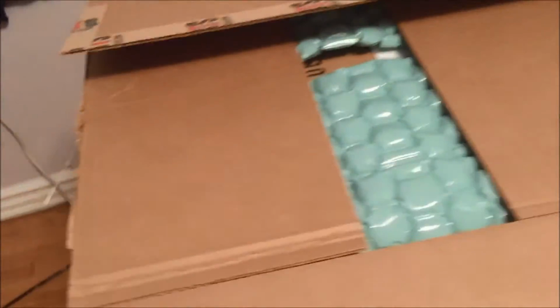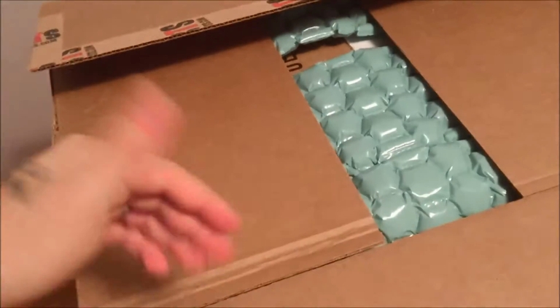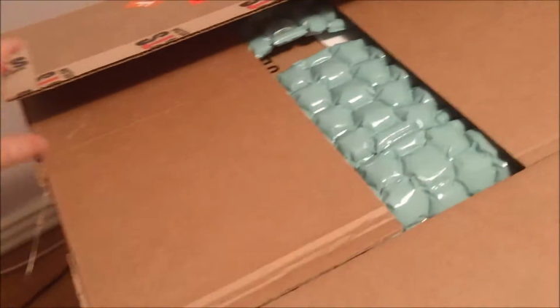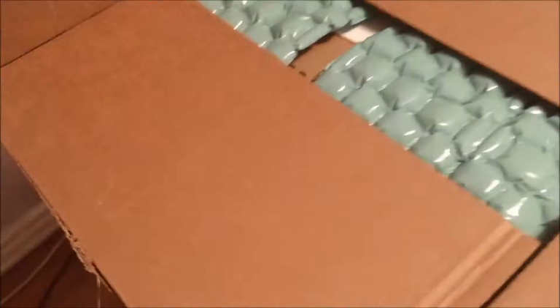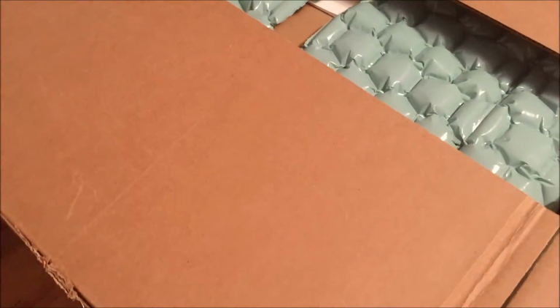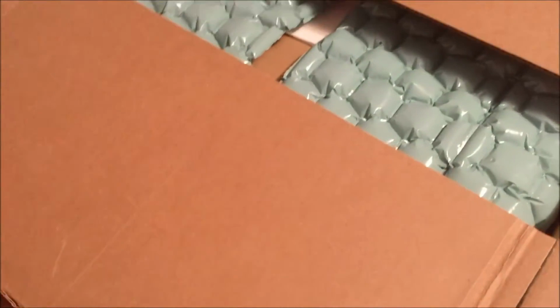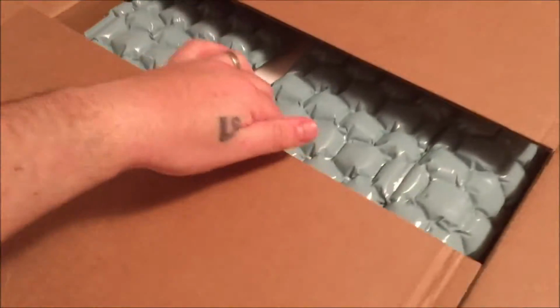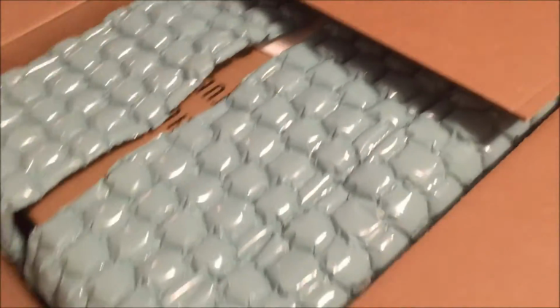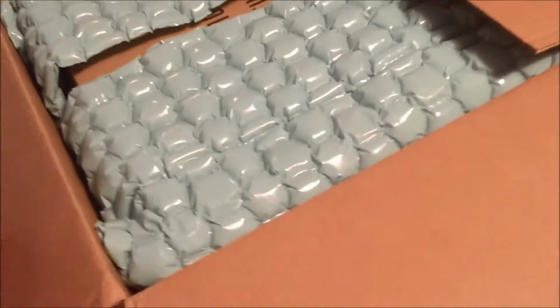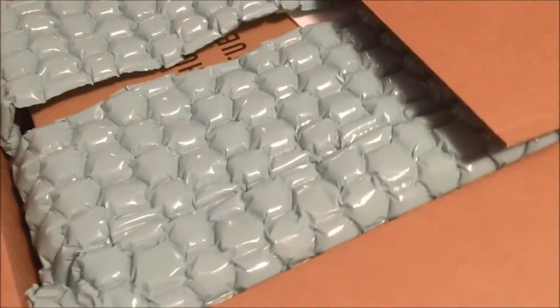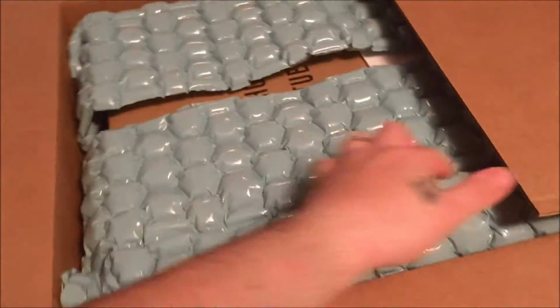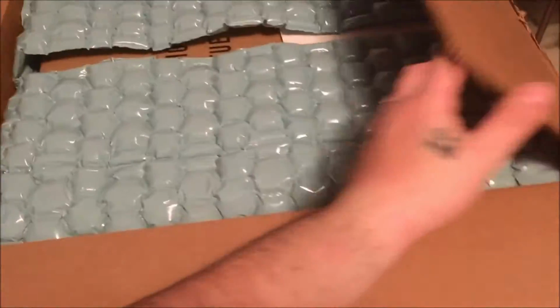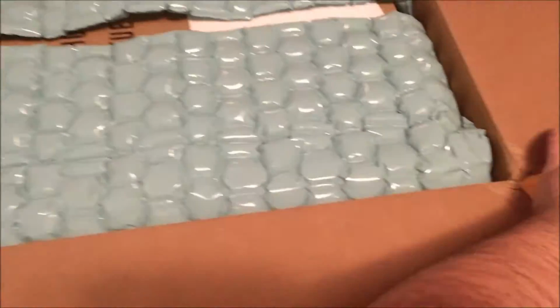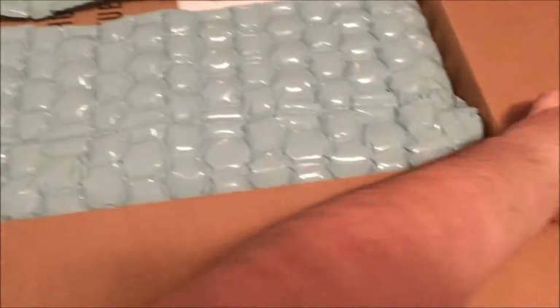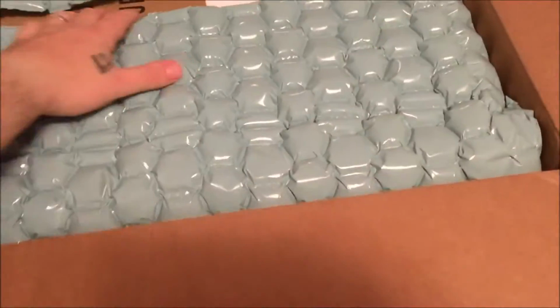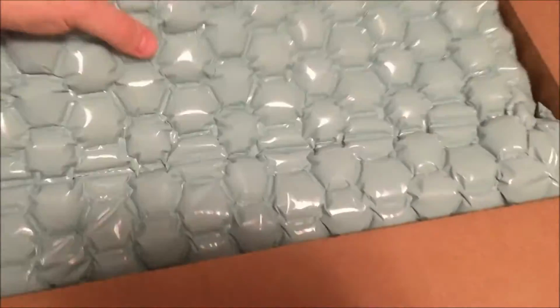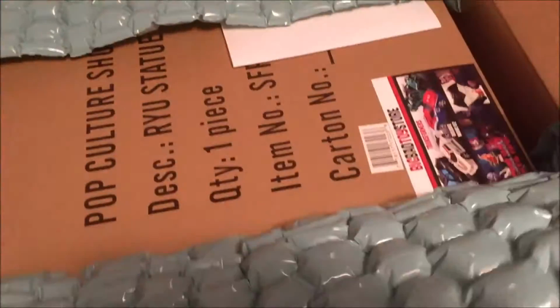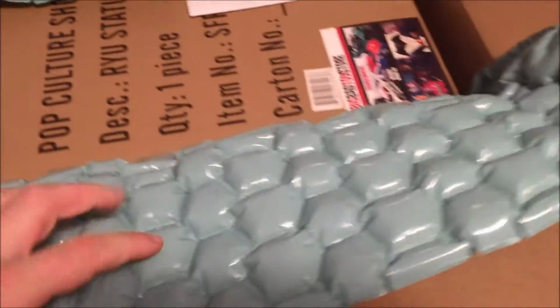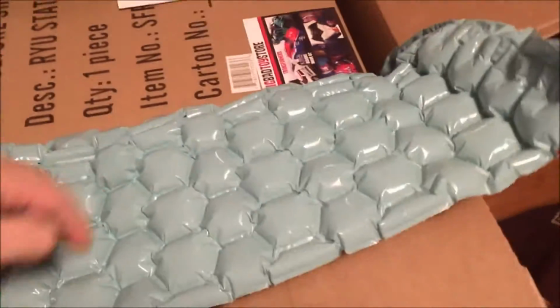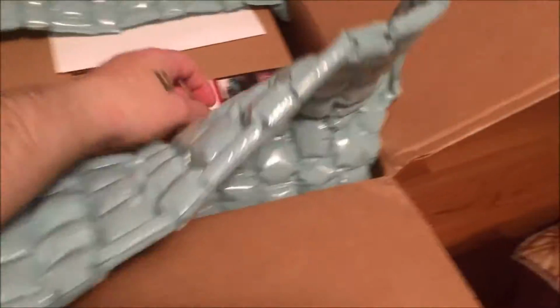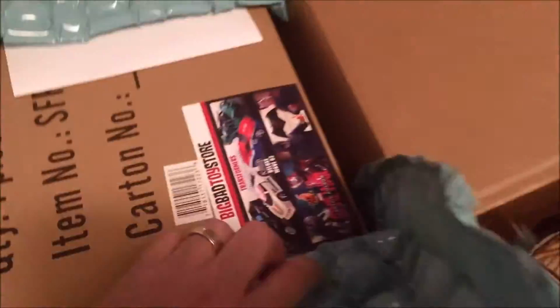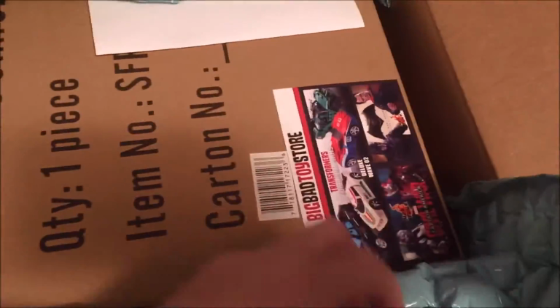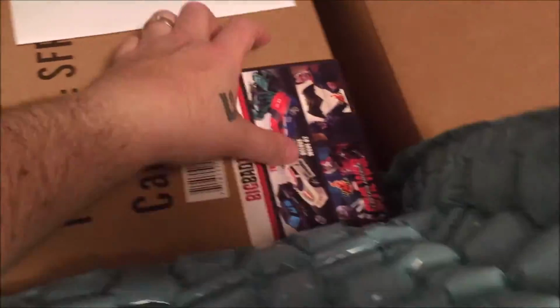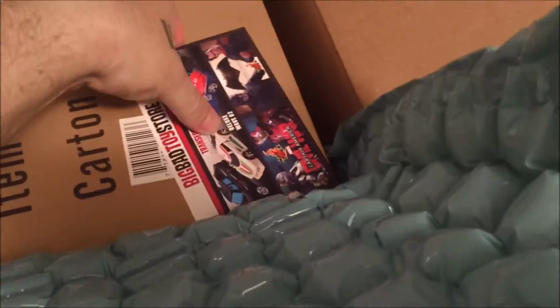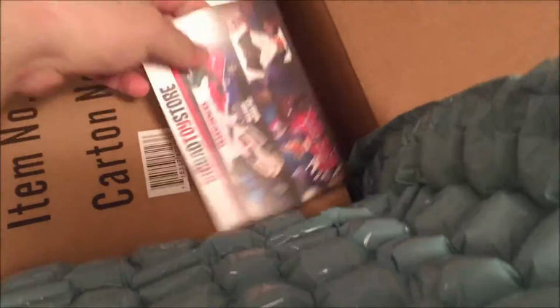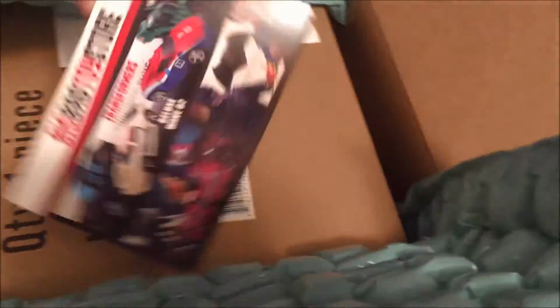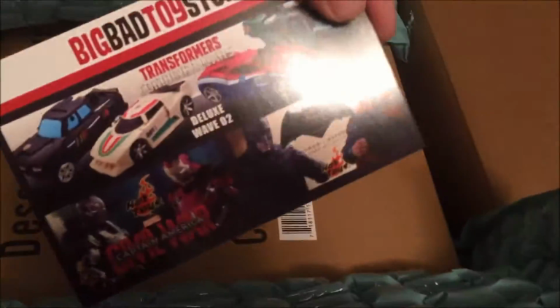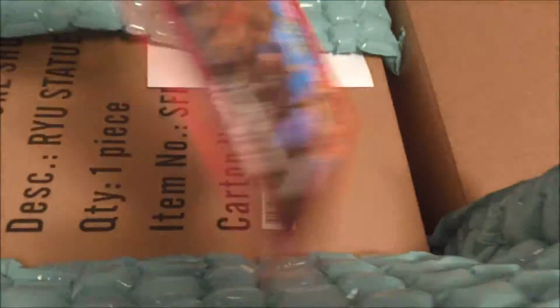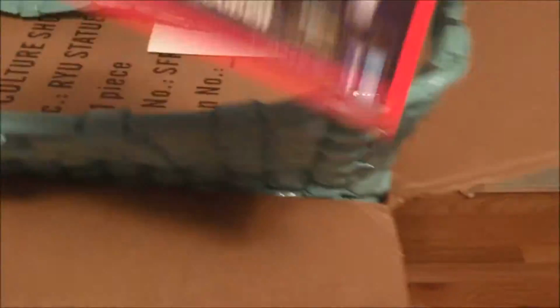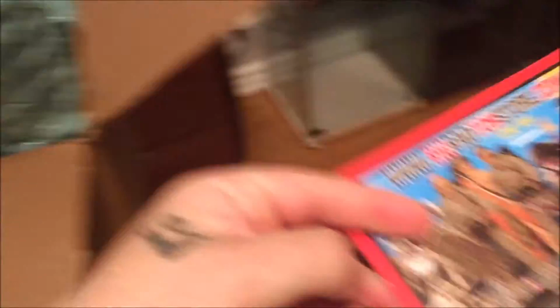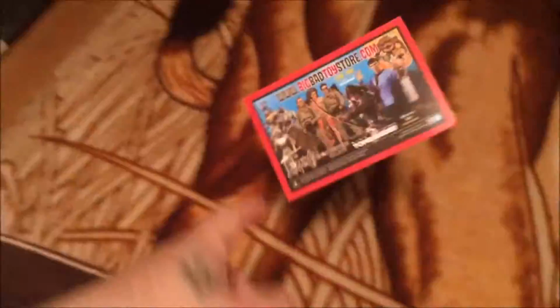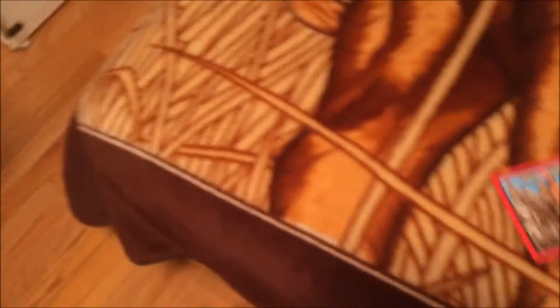I already got the tape off so we don't have to waste time on that. You can see it's really, really secured pretty well. Usual stuff they send.